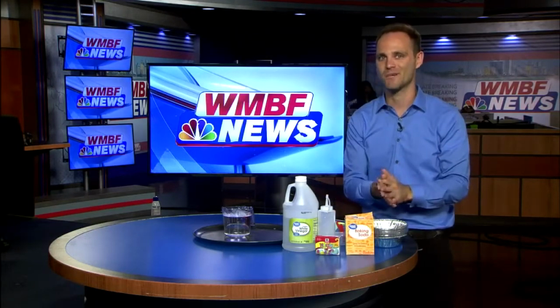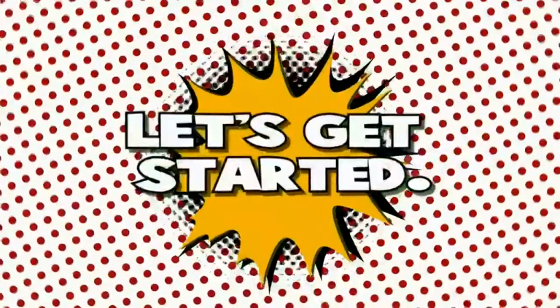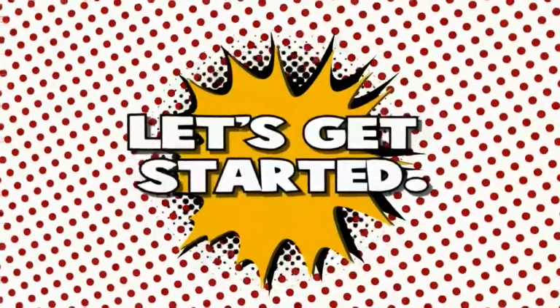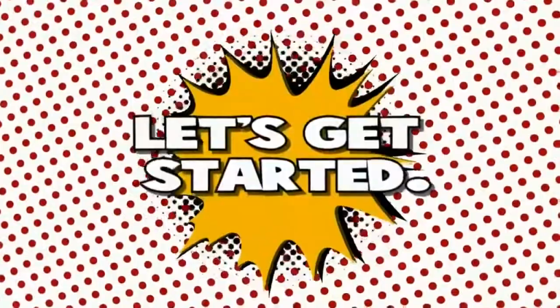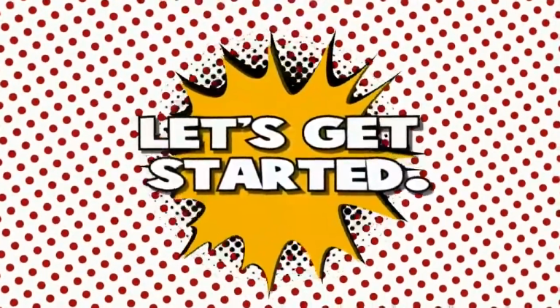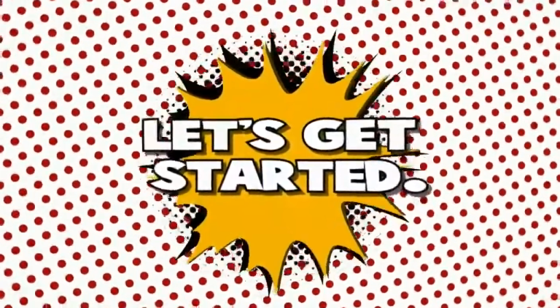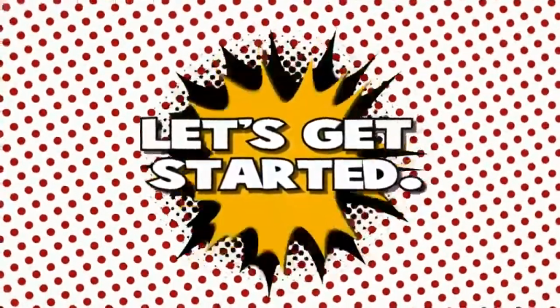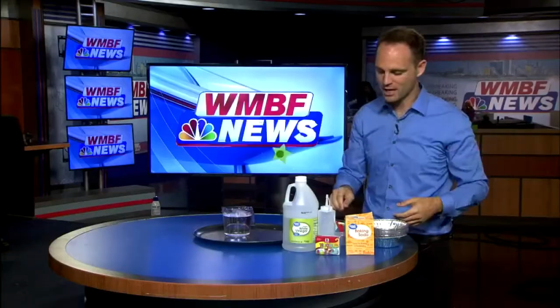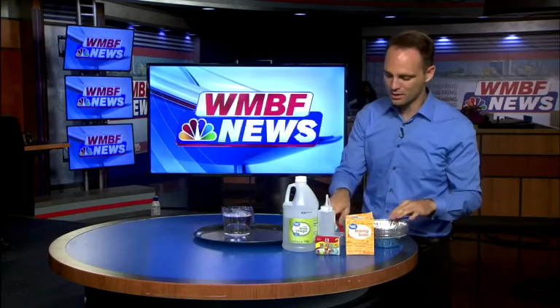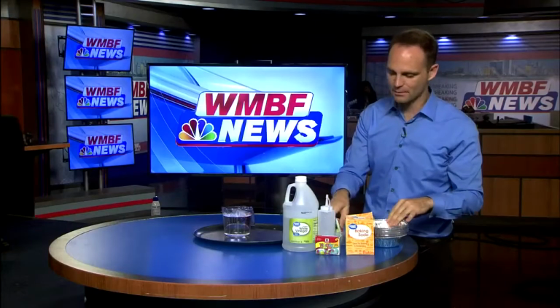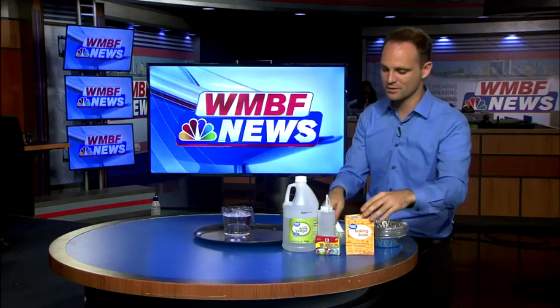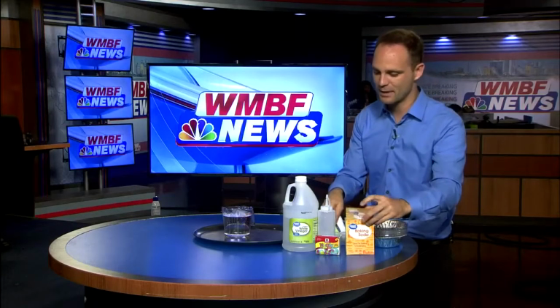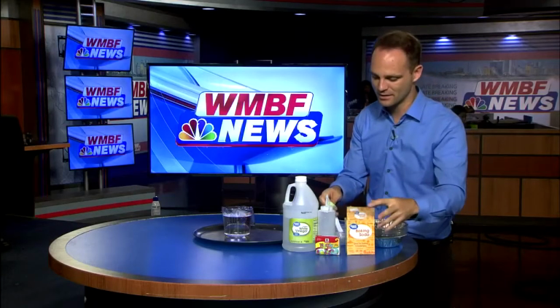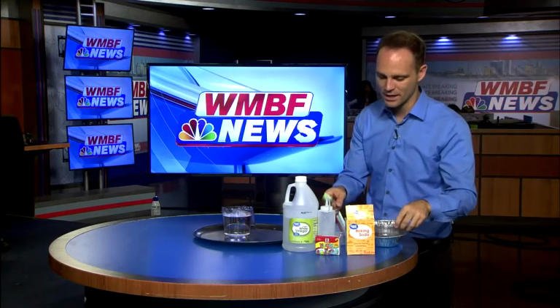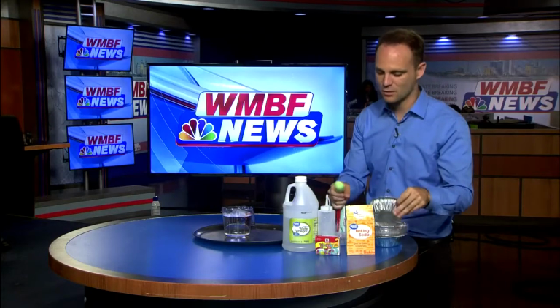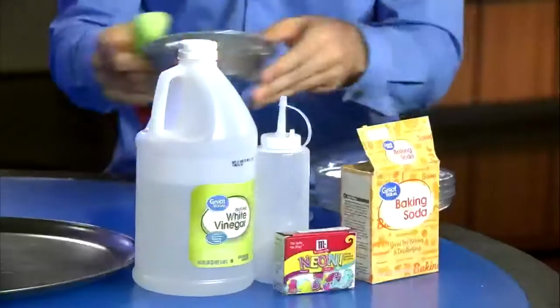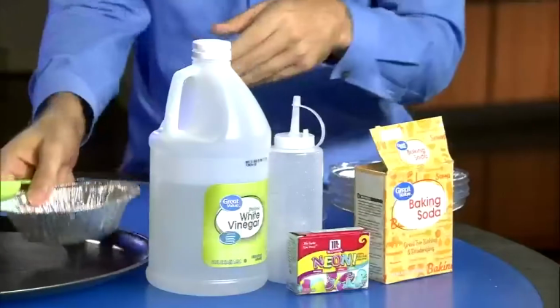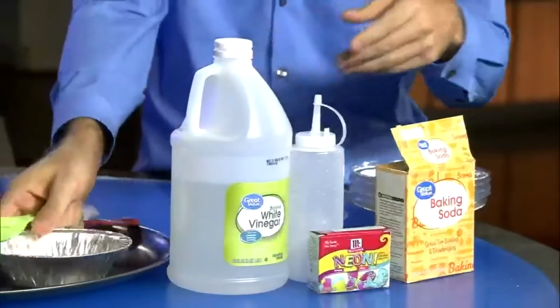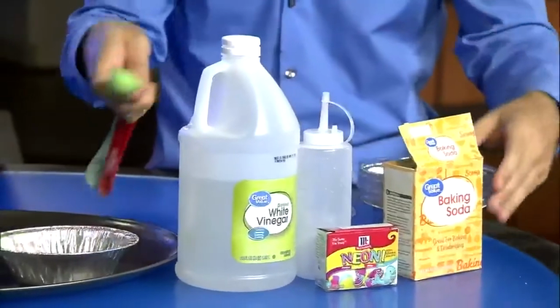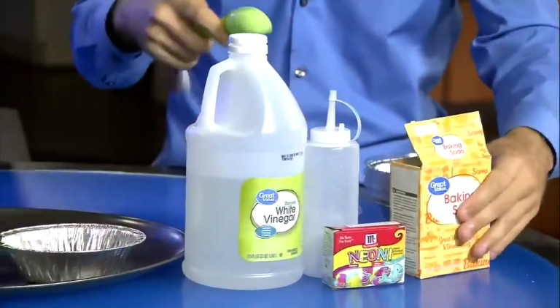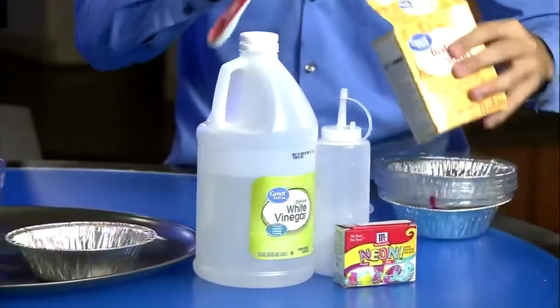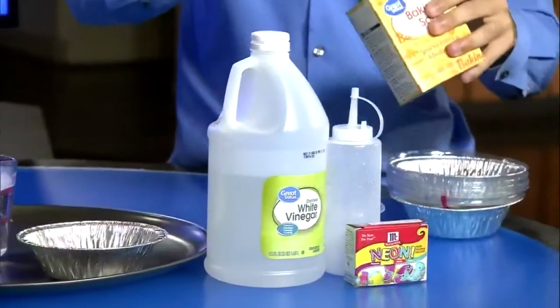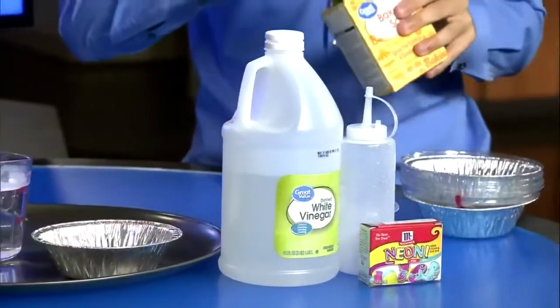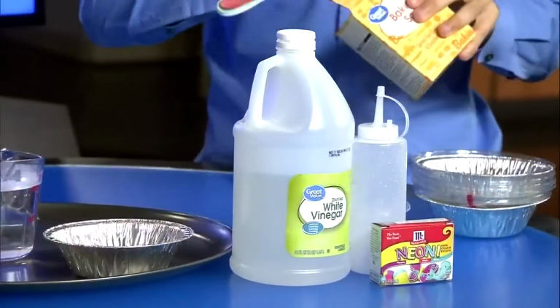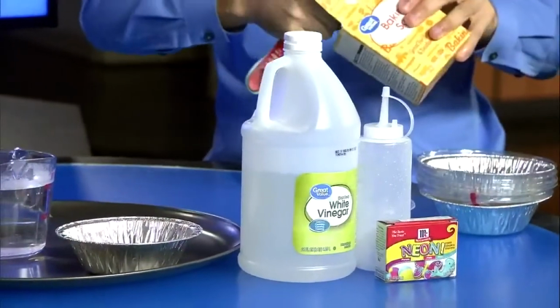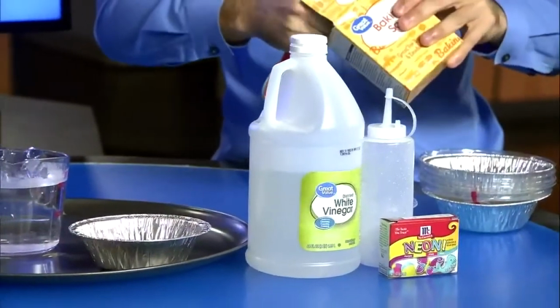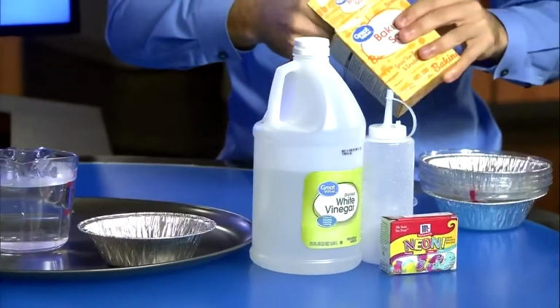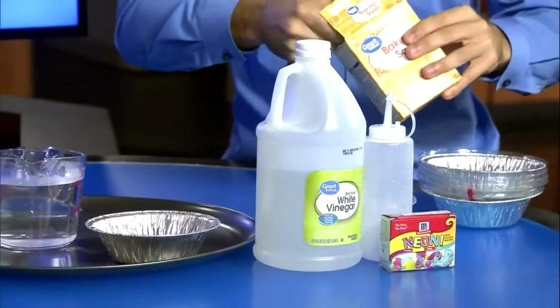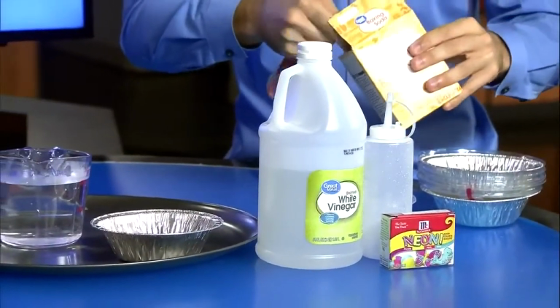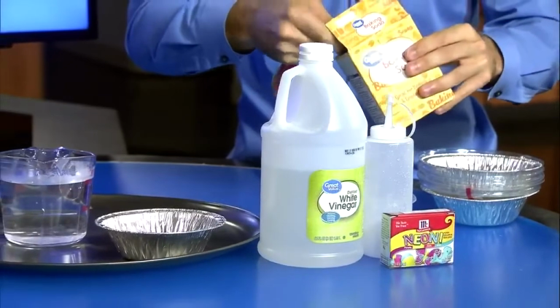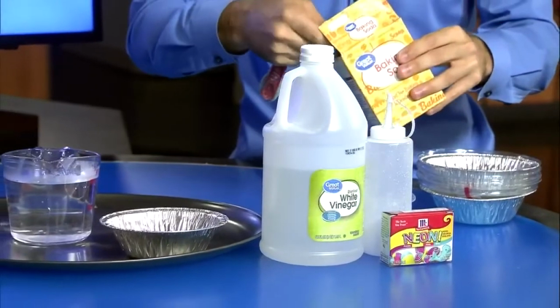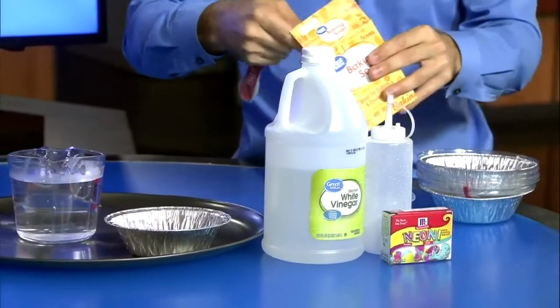So let's get started. Step one: we're going to put a couple of tablespoons of baking soda into one of the pie tins. My magic number for the smaller pie tins is about two tablespoons.